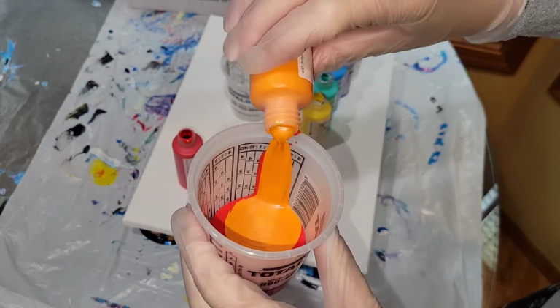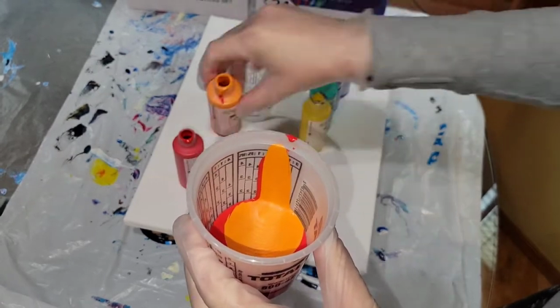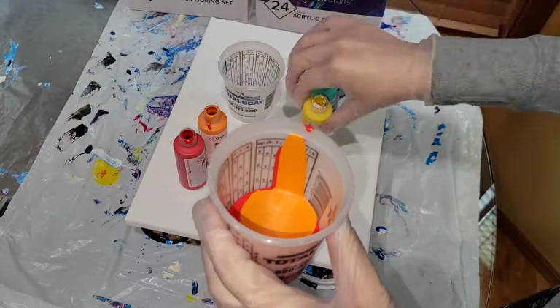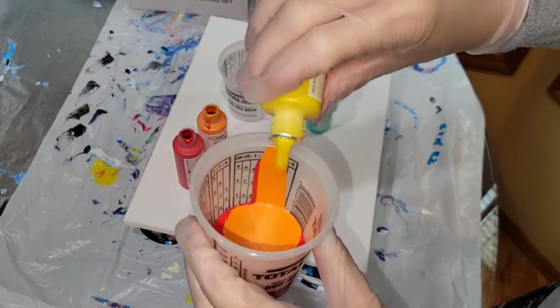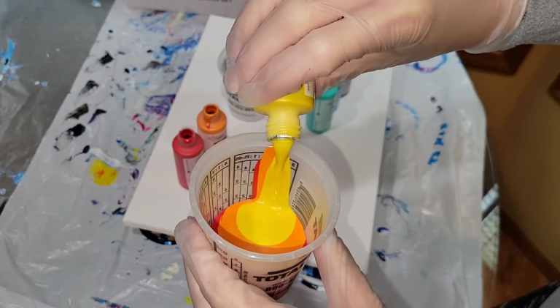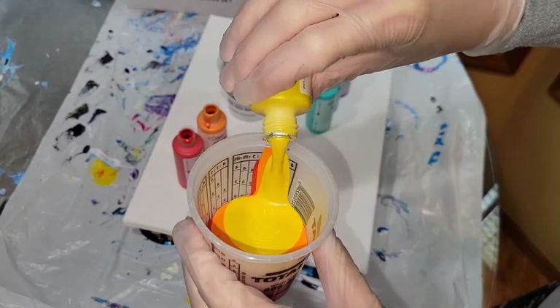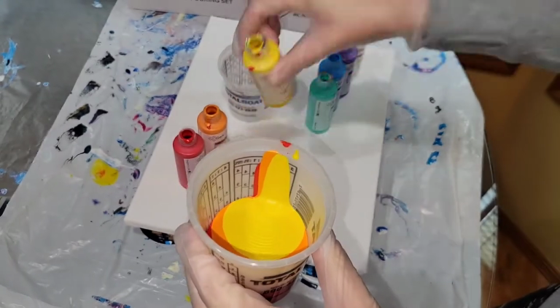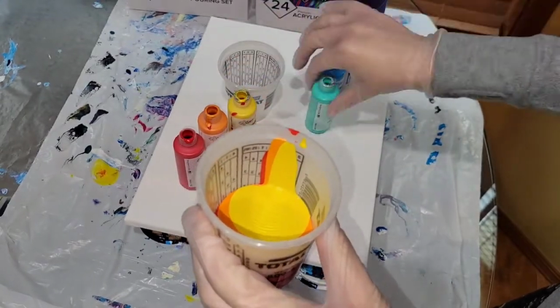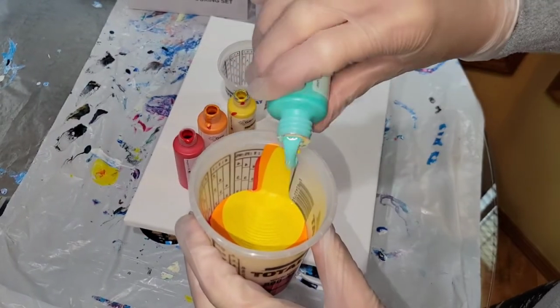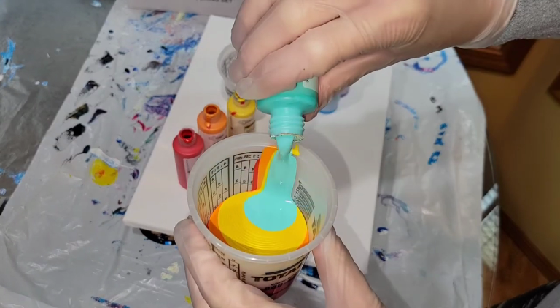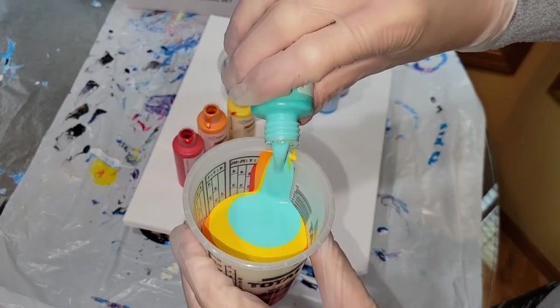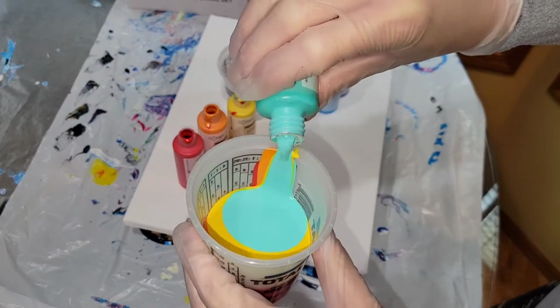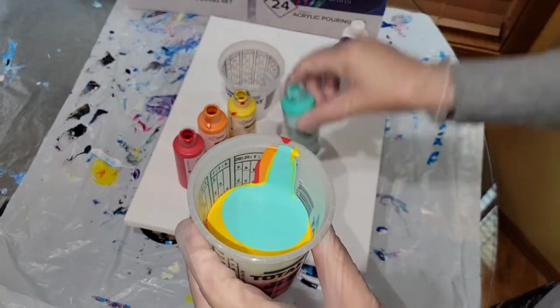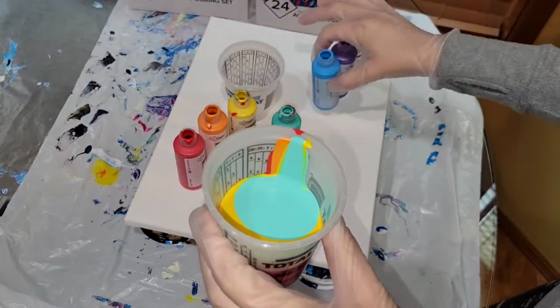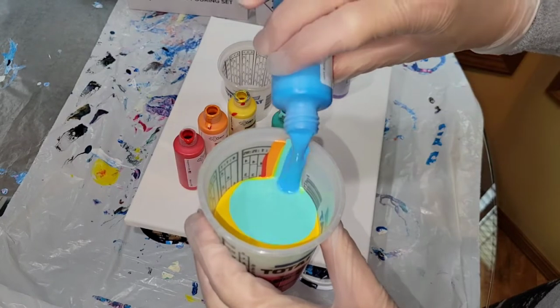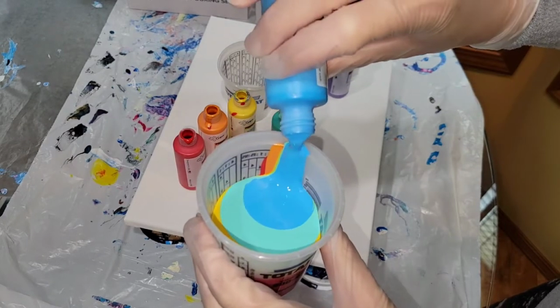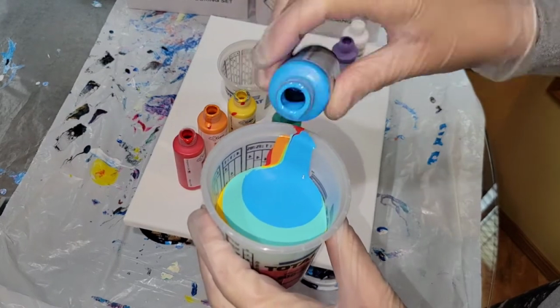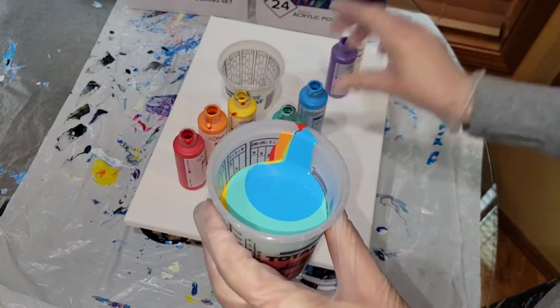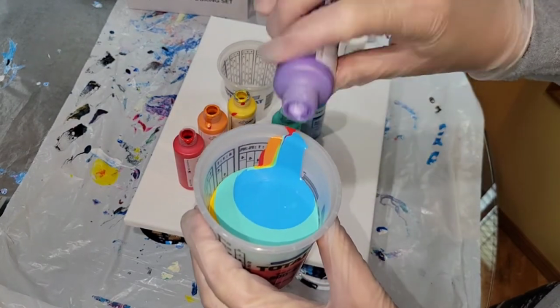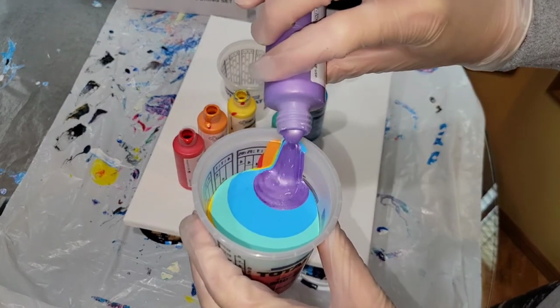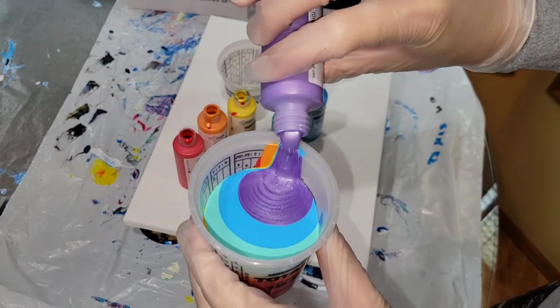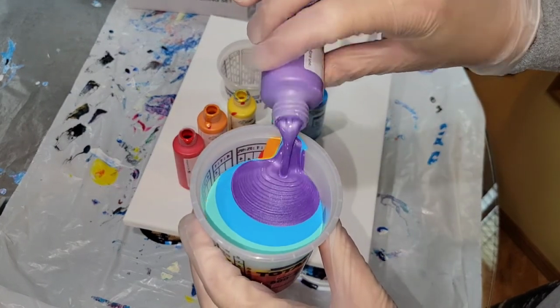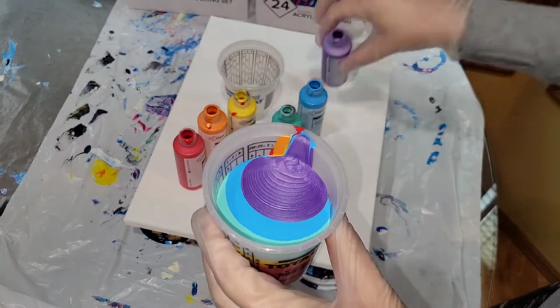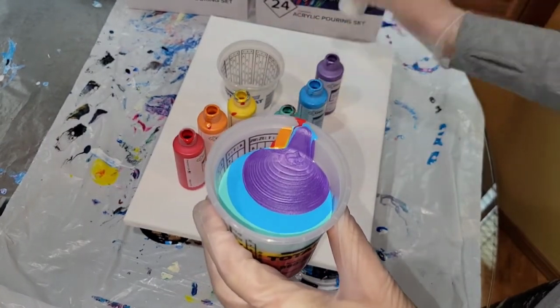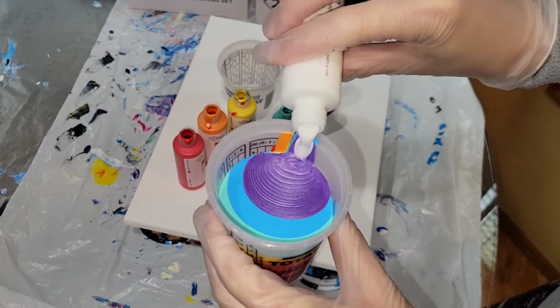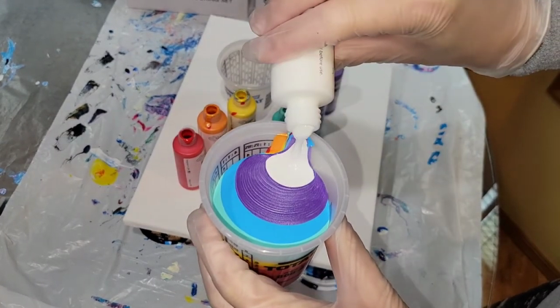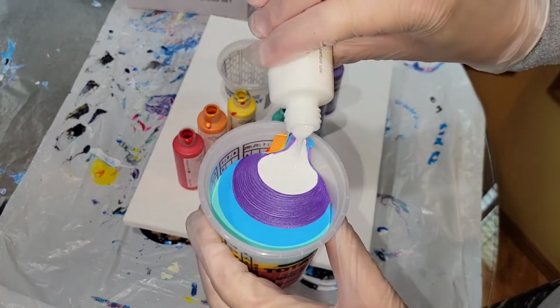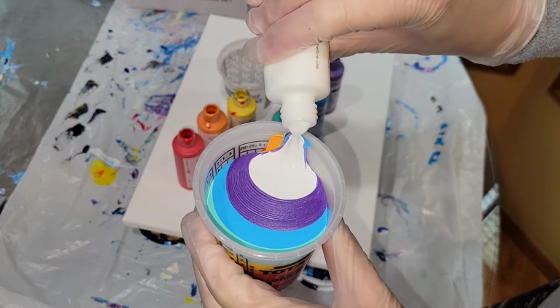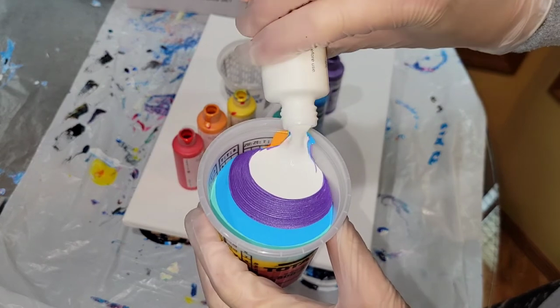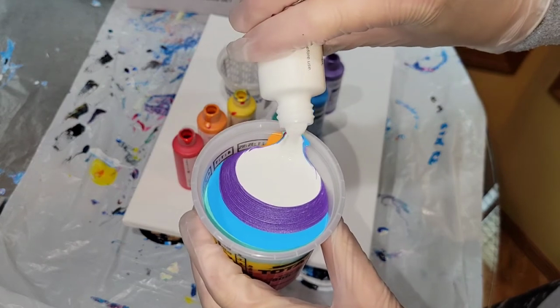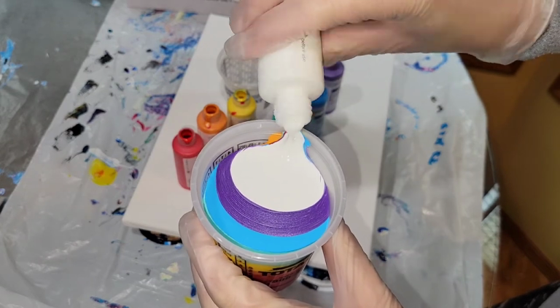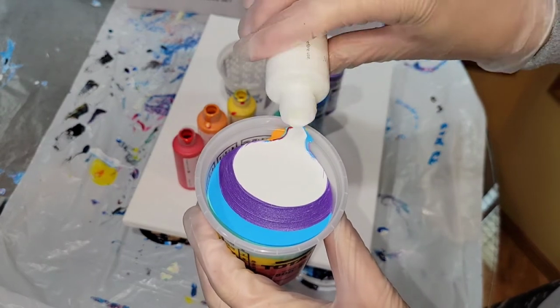I'm layering one of my cups with red, orange, yellow, light blue, dark blue, purple, and then white. In my other cup I'm going to do the opposite order.